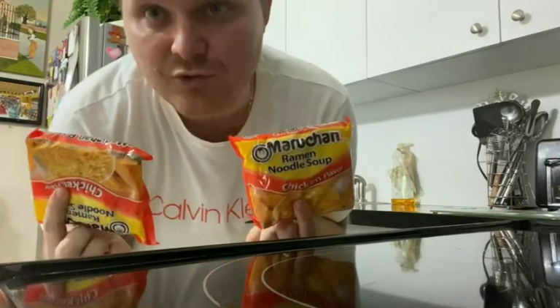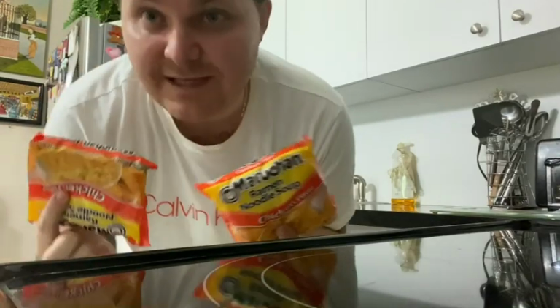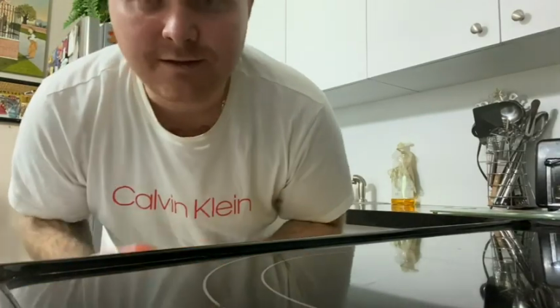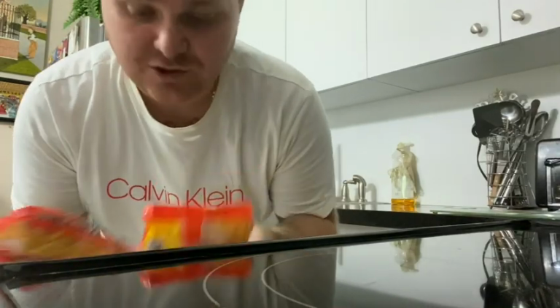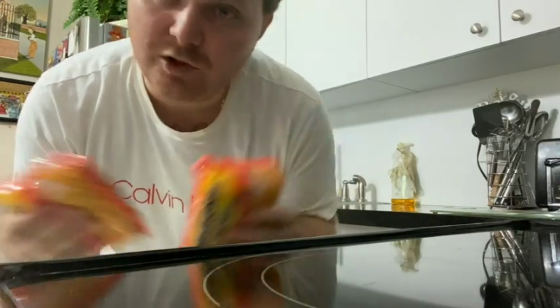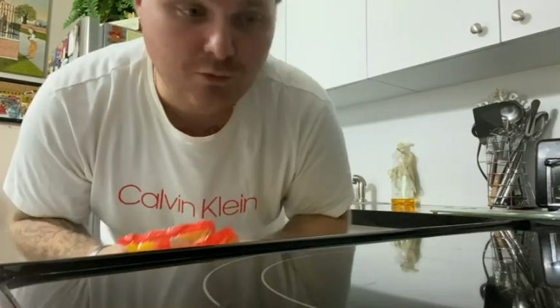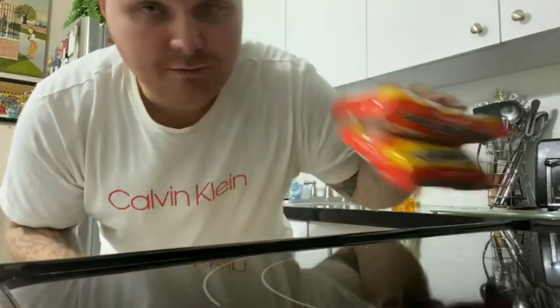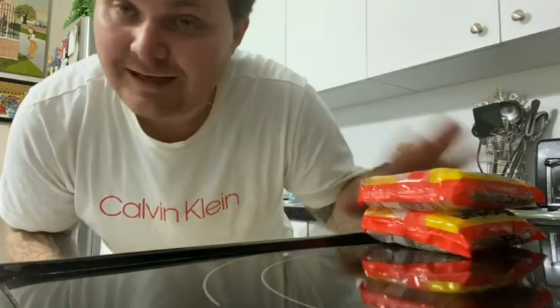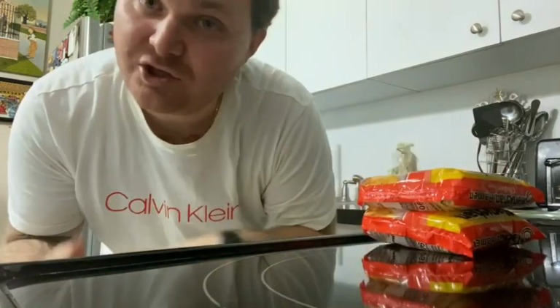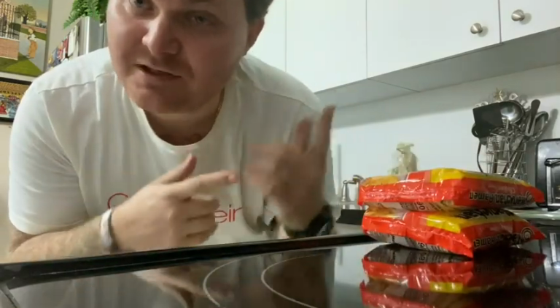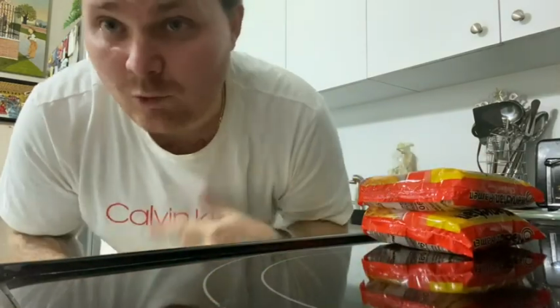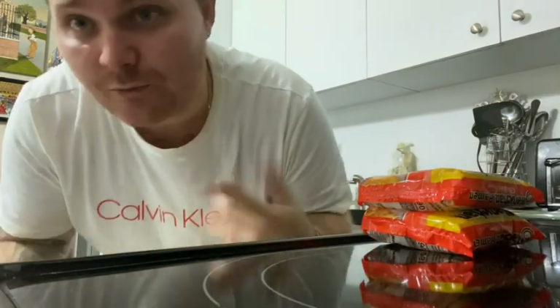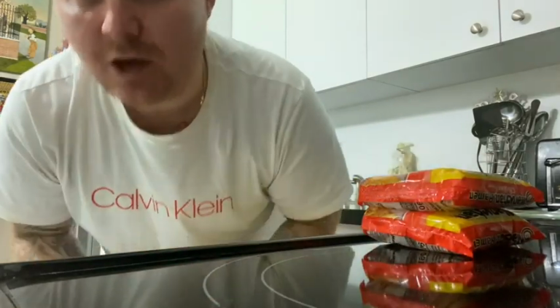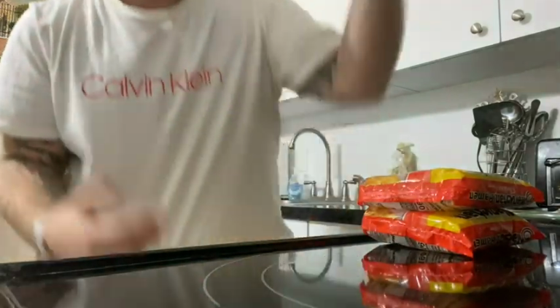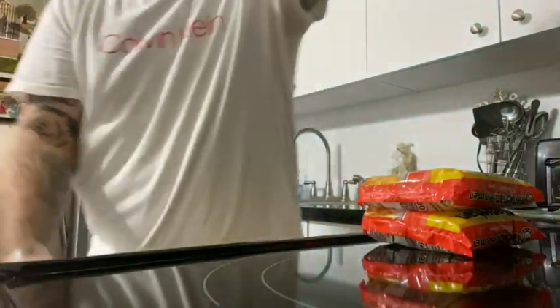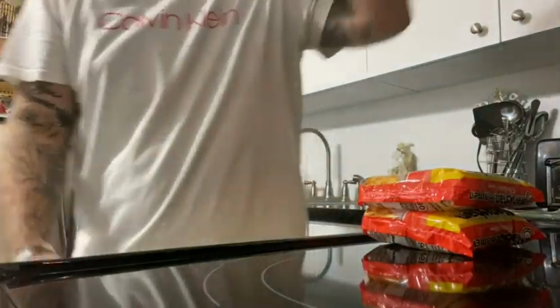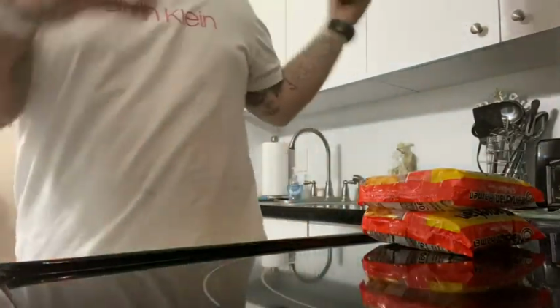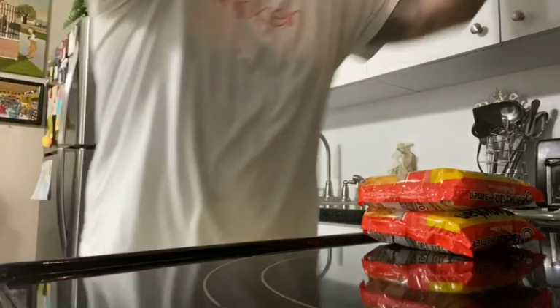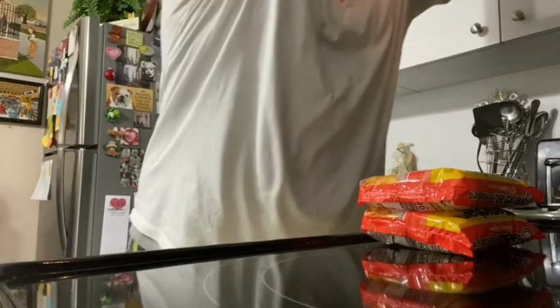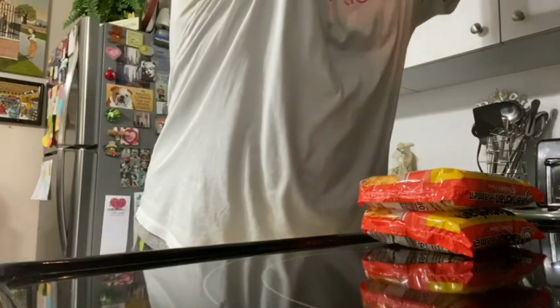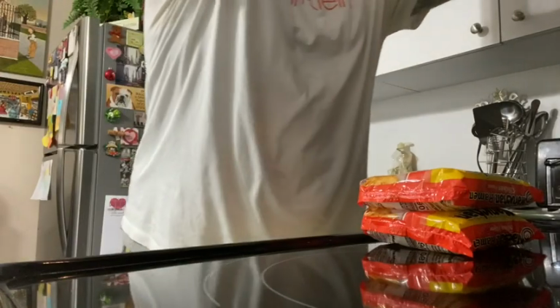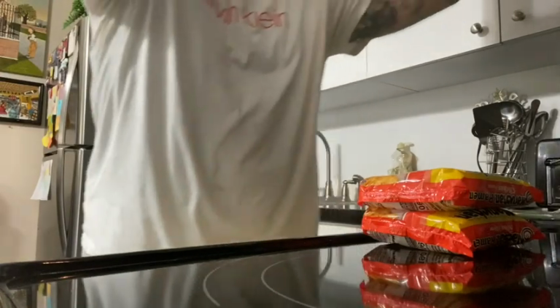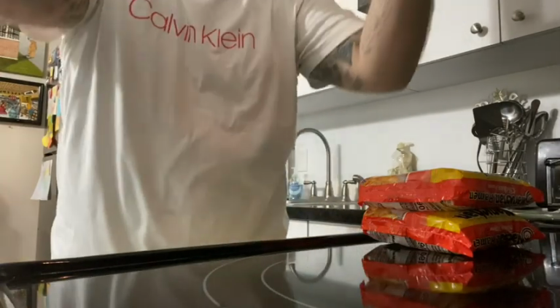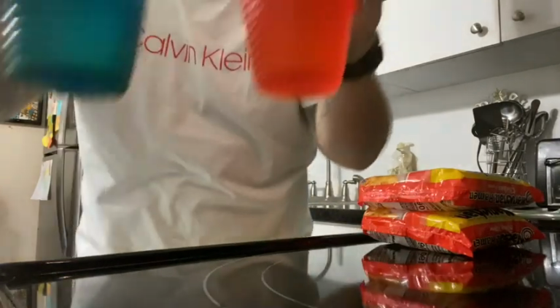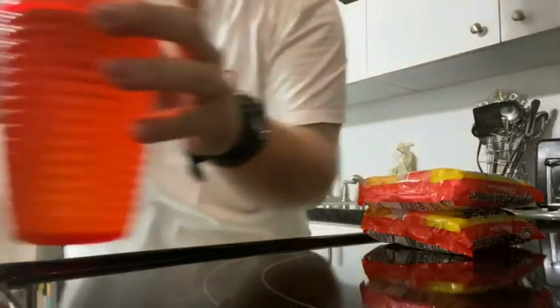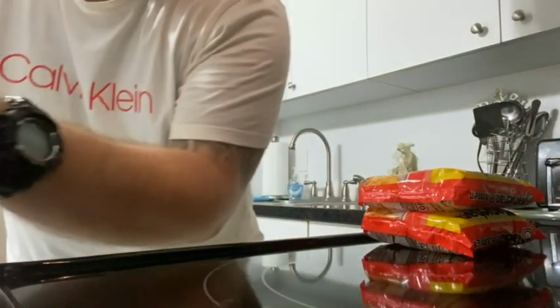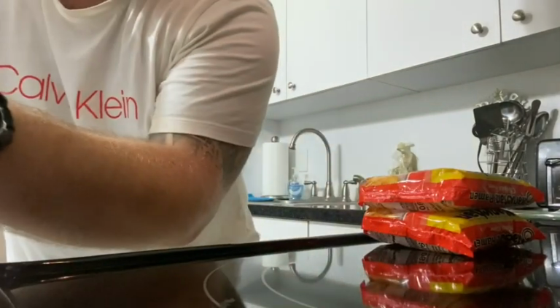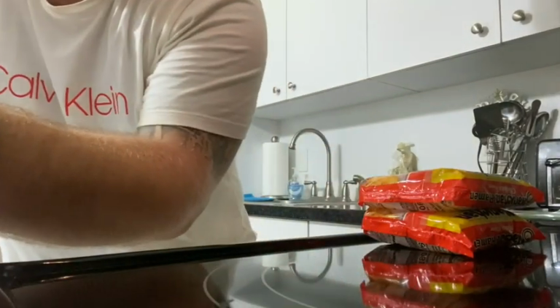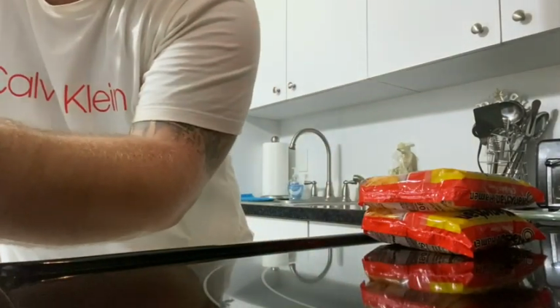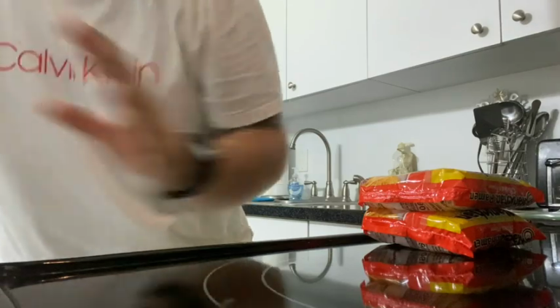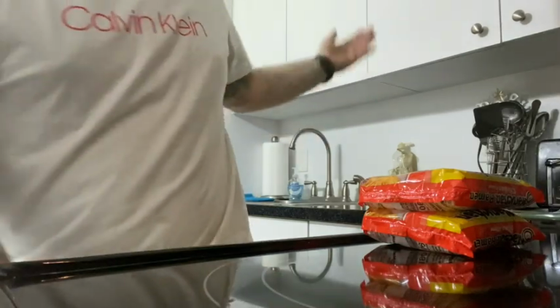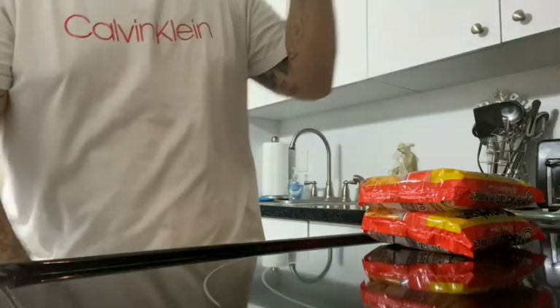Today we're going to be using chicken soup. First thing you want to do is make sure you have some heated water ready to go. Take this out the microwave — as y'all see I have my water right here. Place this to the side while we get this in rotation.